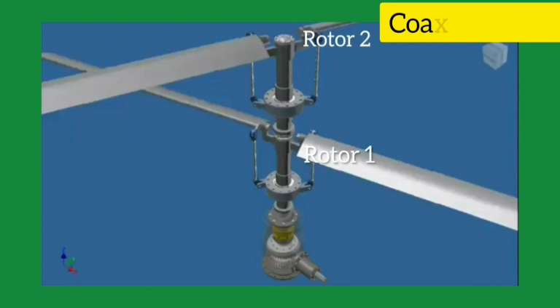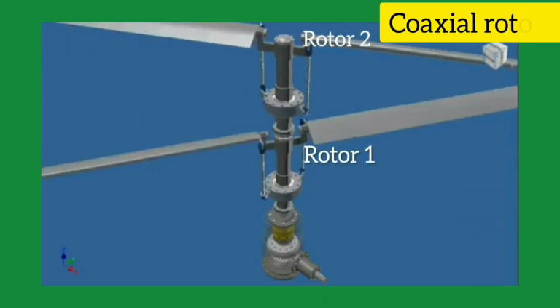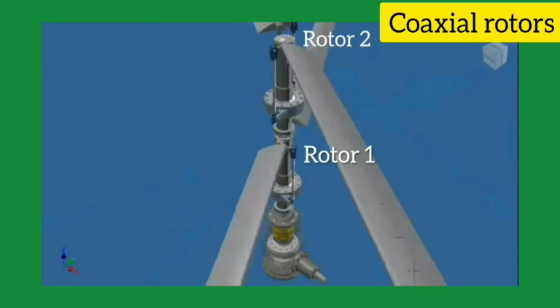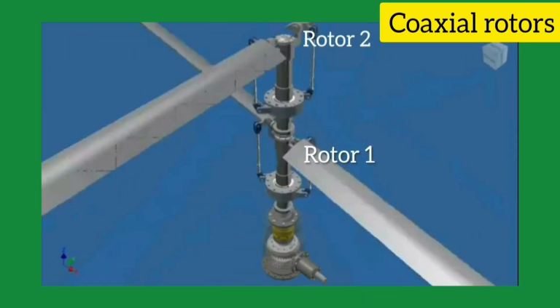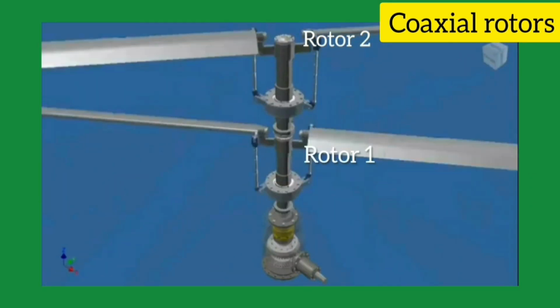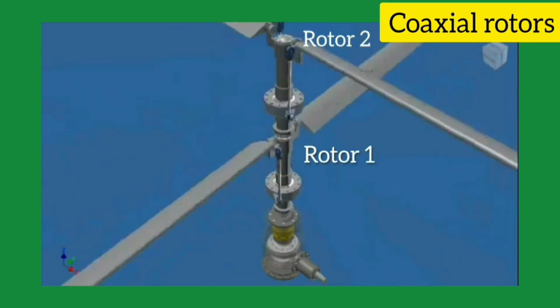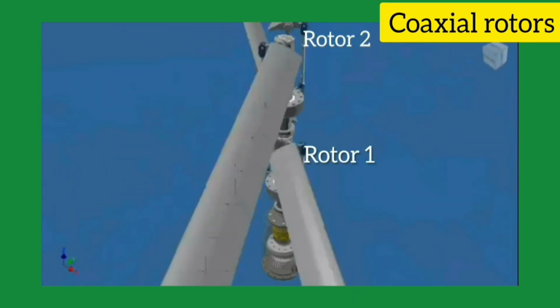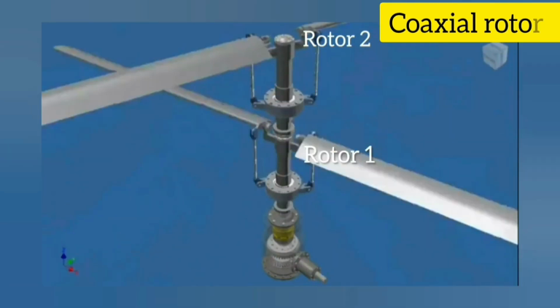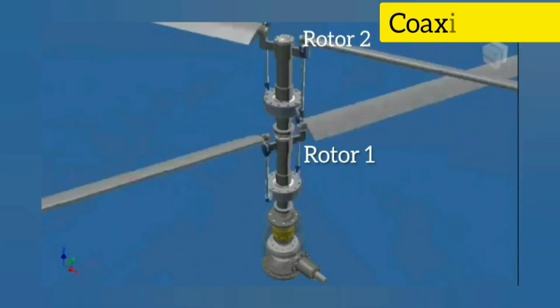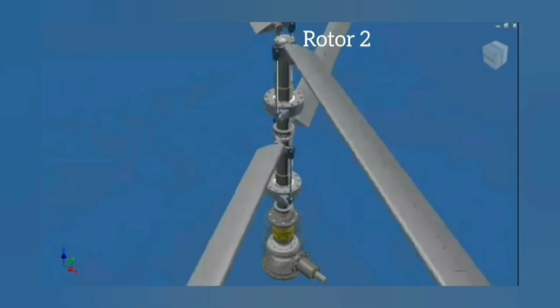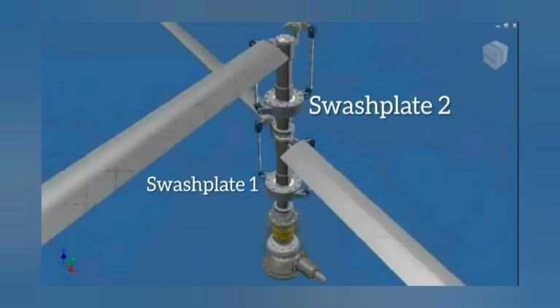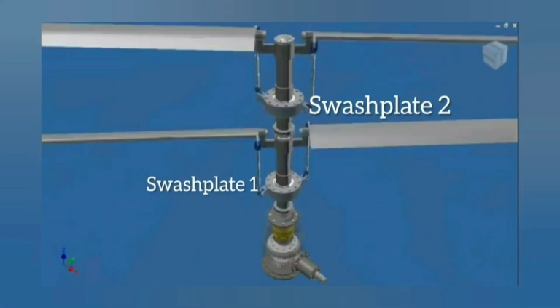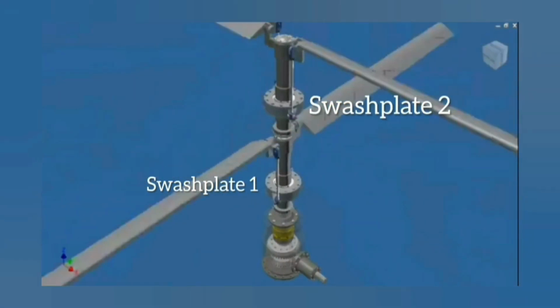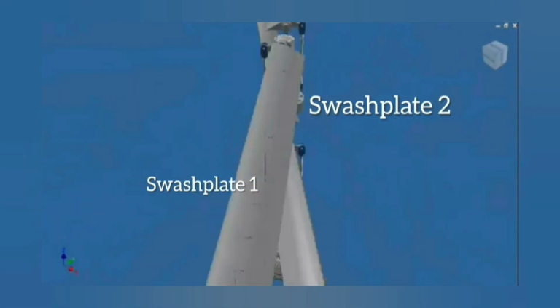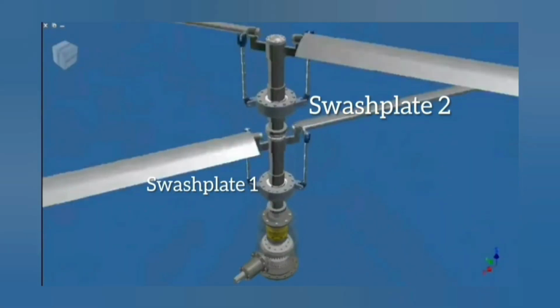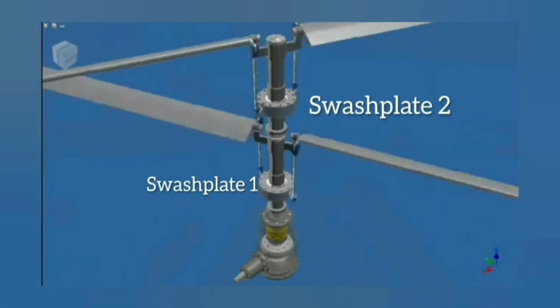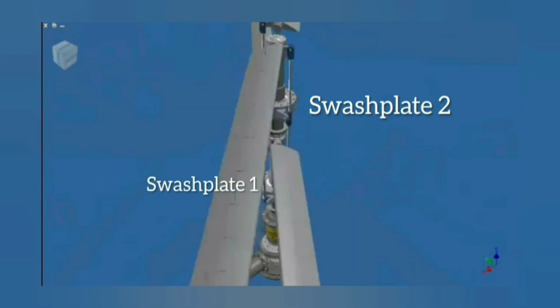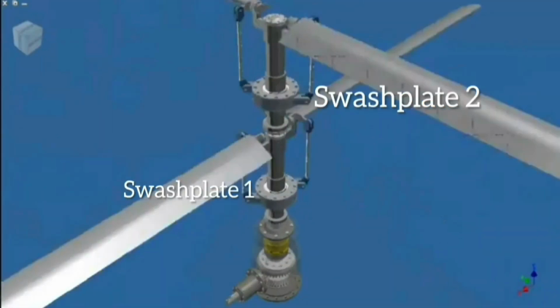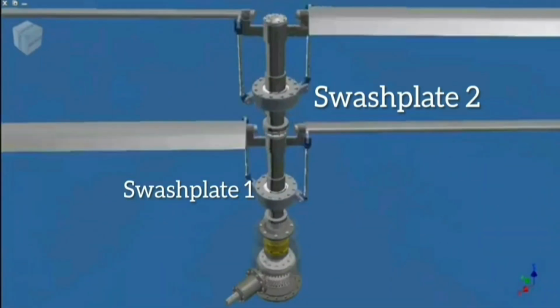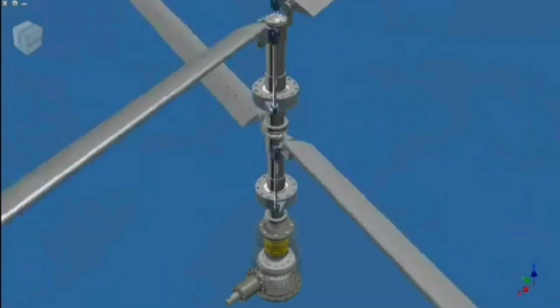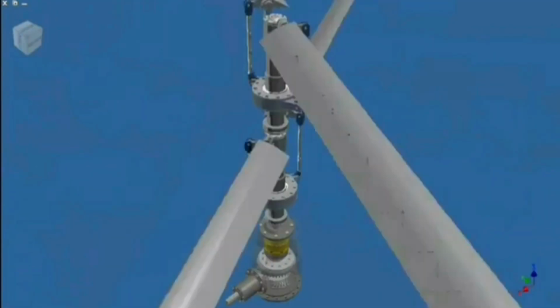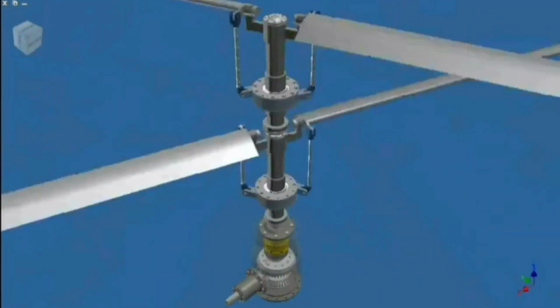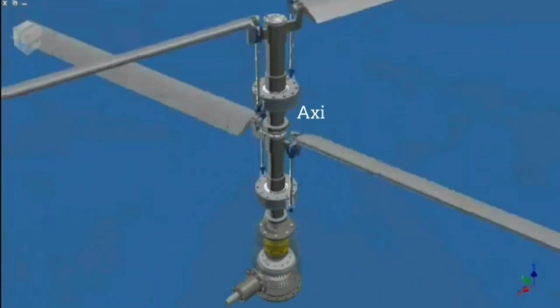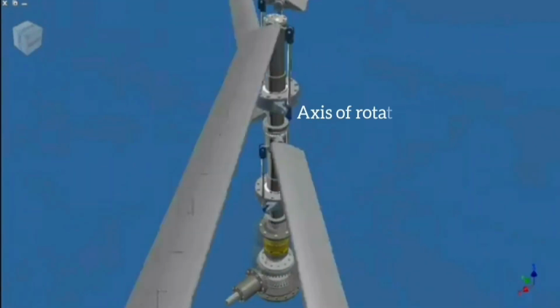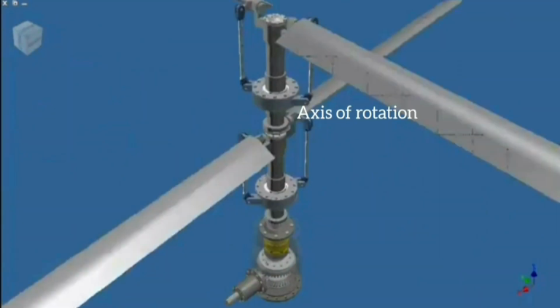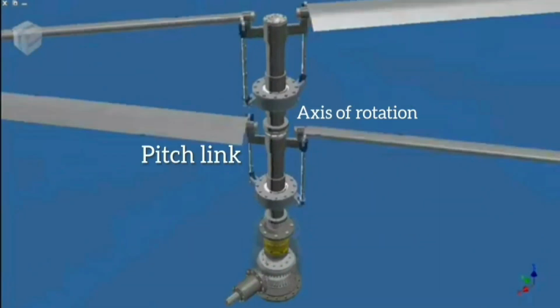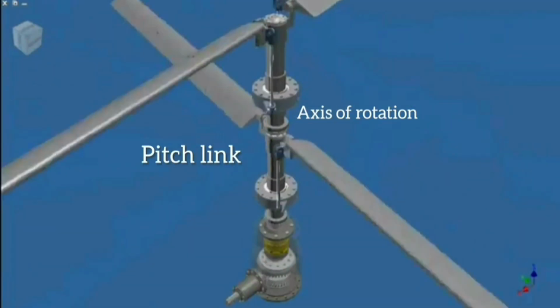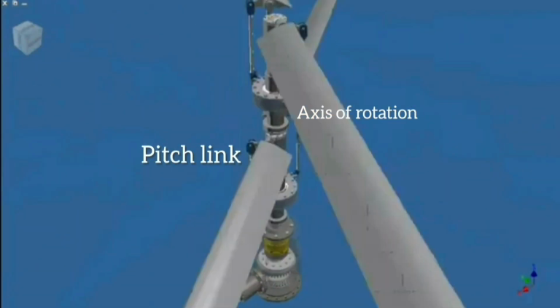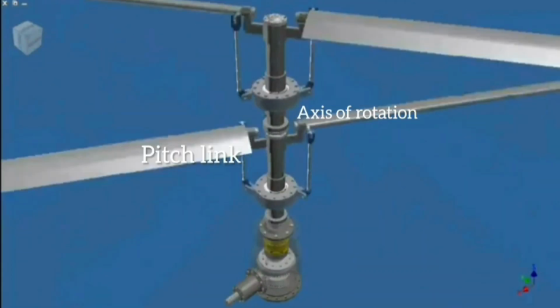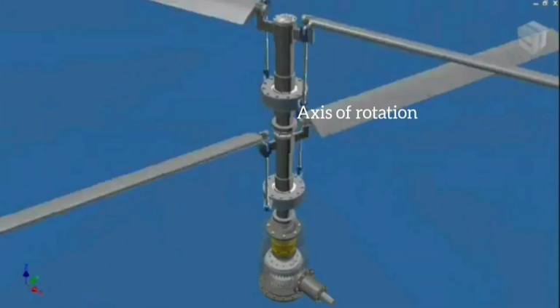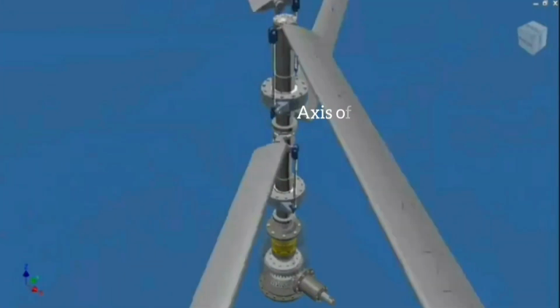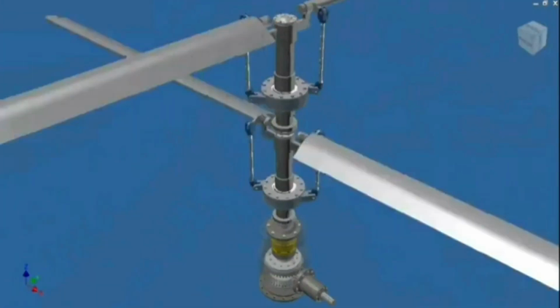Coaxial rotaries are a pair of helicopter rotaries attached one above the other on a circular shaft, as you can see in this 3D animation. They have the same axis of rotation, but they turn in opposite directions.